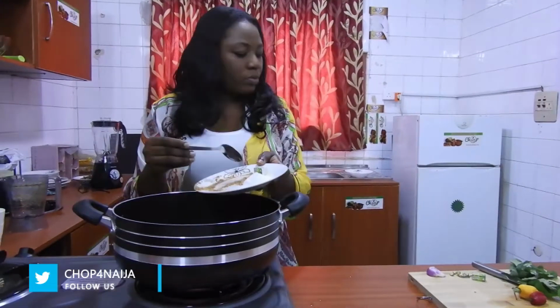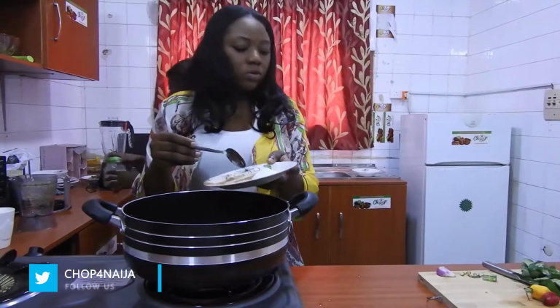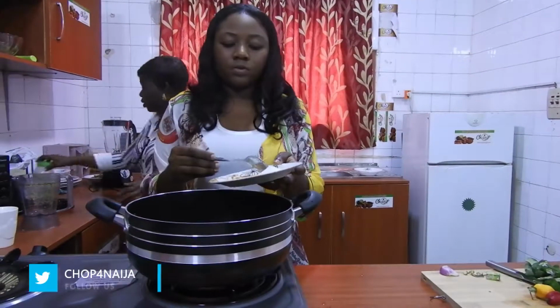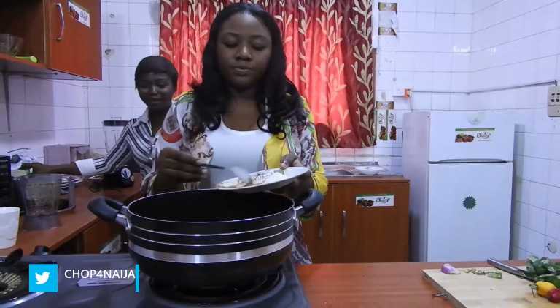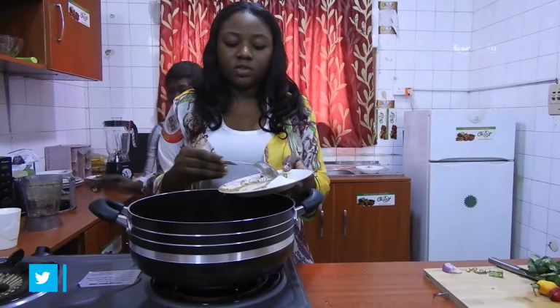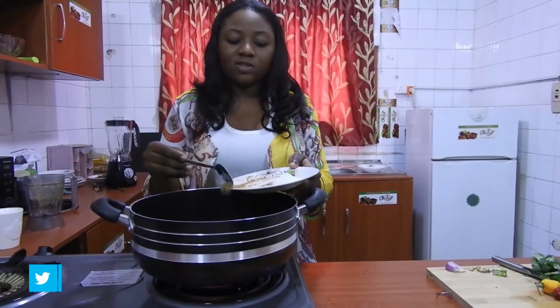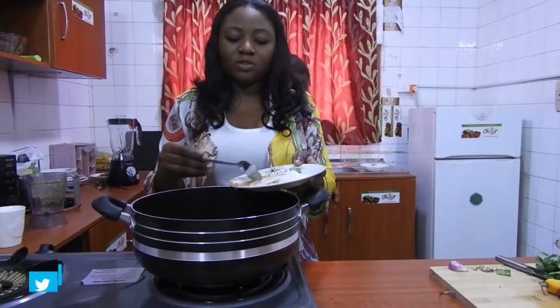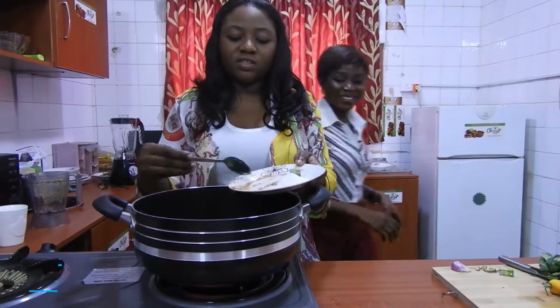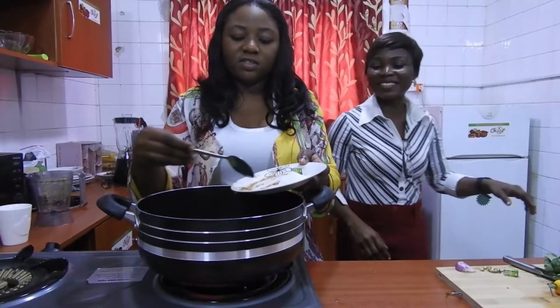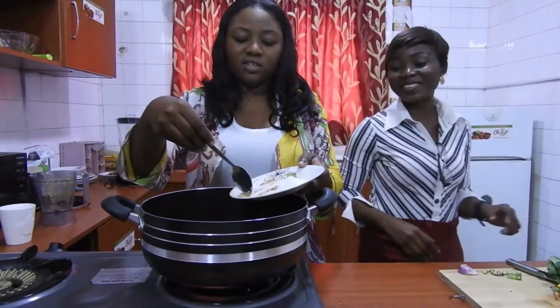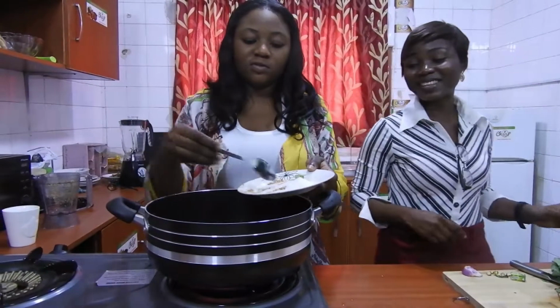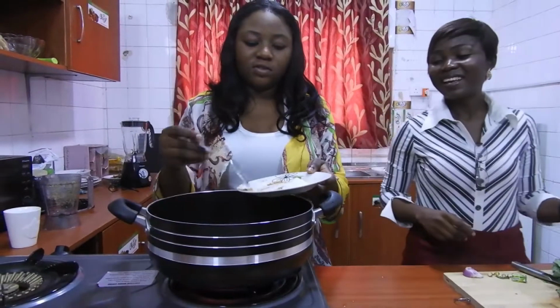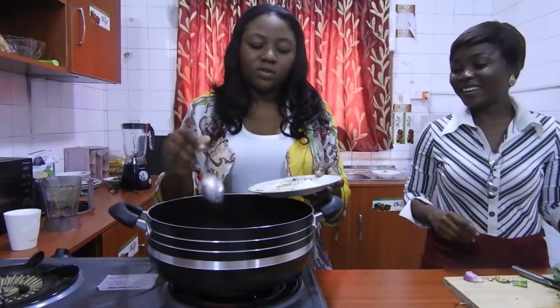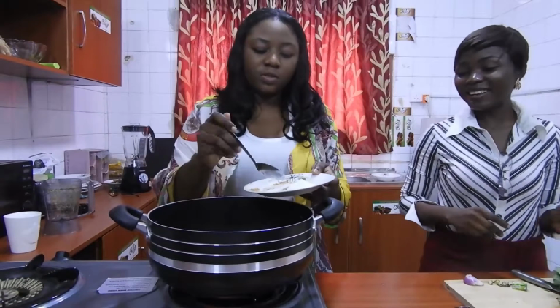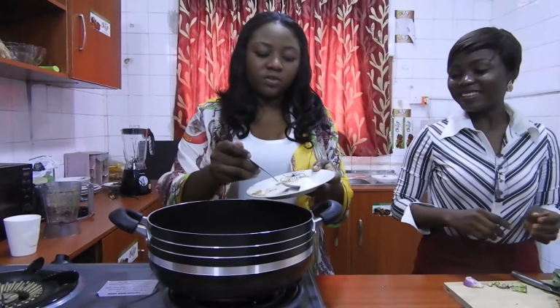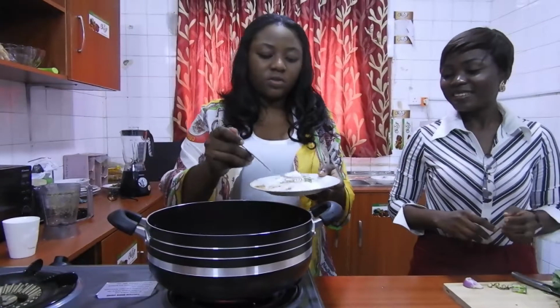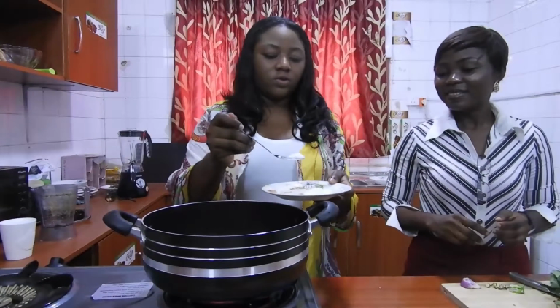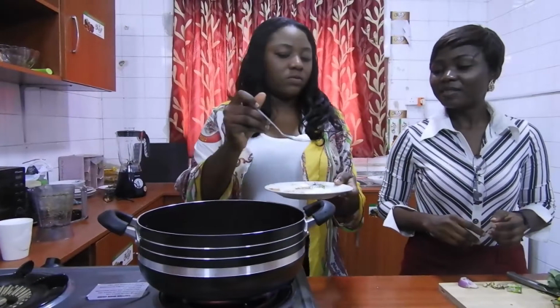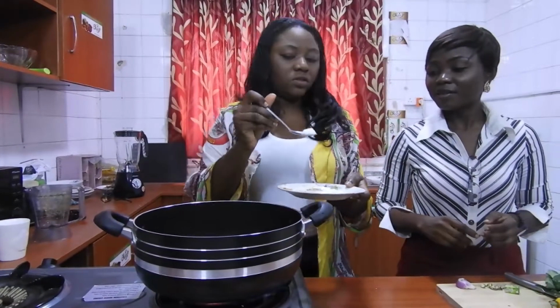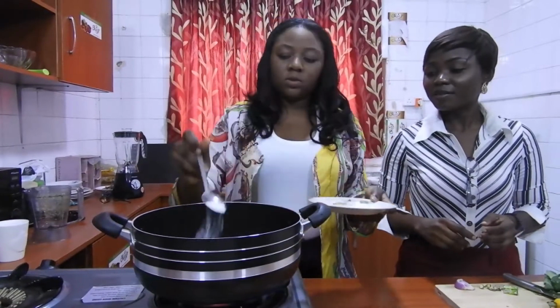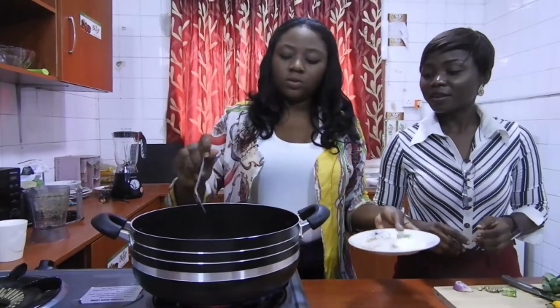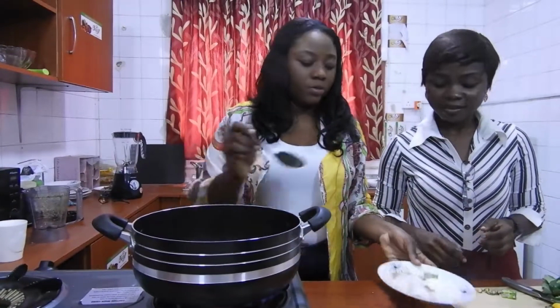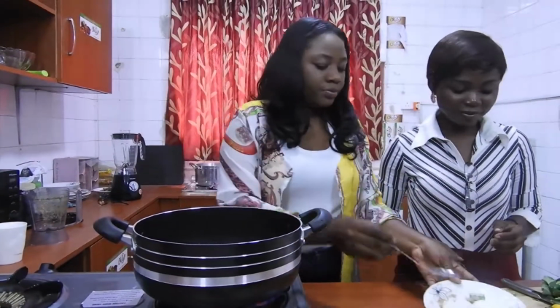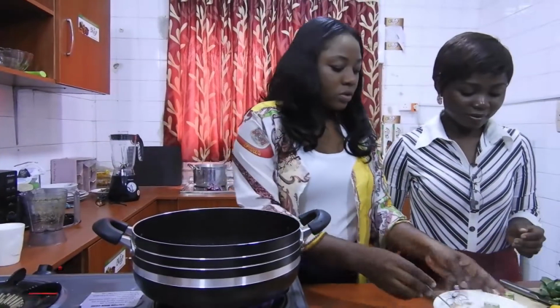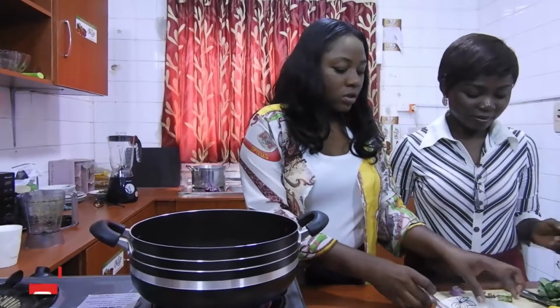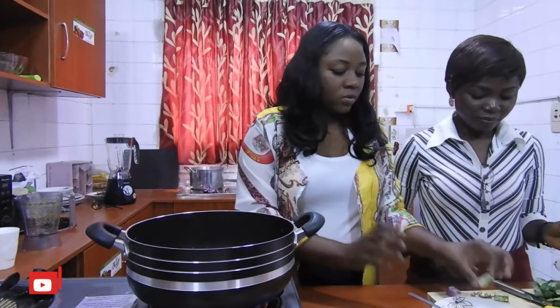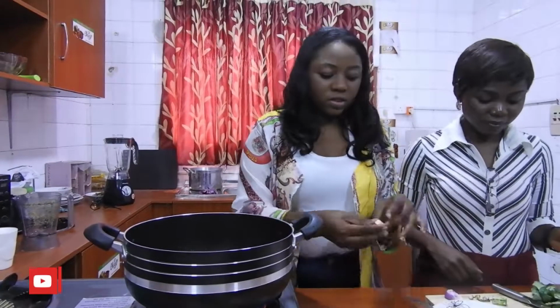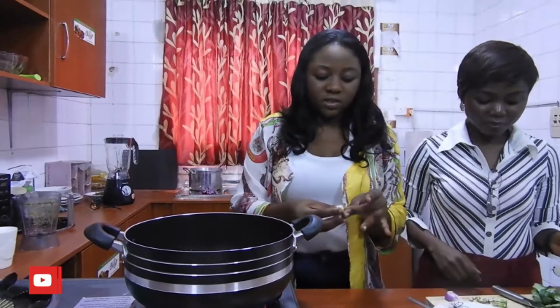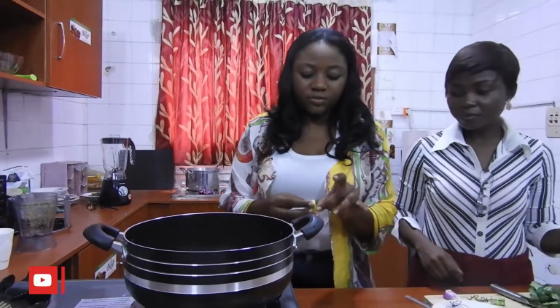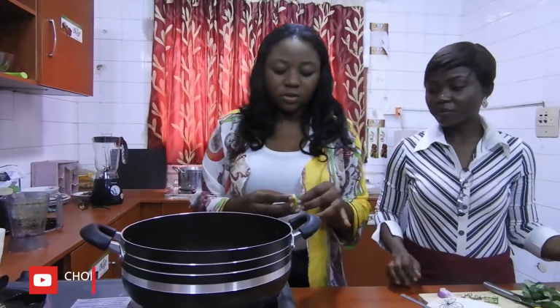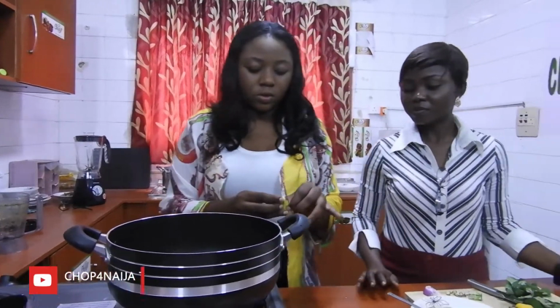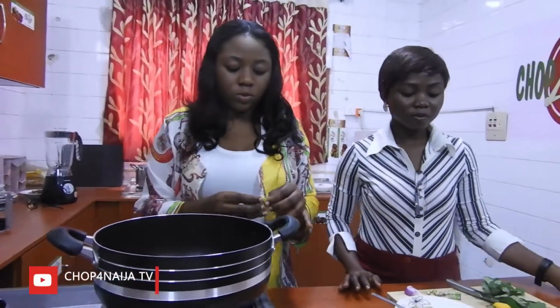Careful before you pop. Salt, right? I'll just do a little of this. One like this. The fish is small.